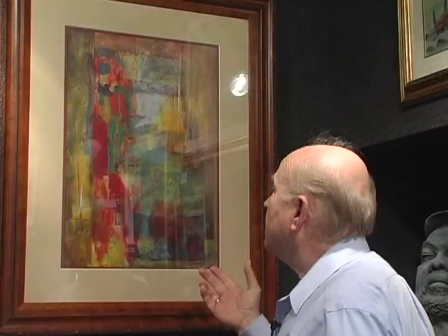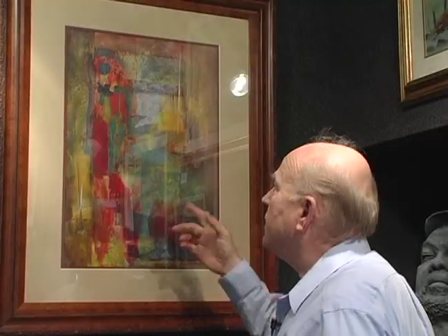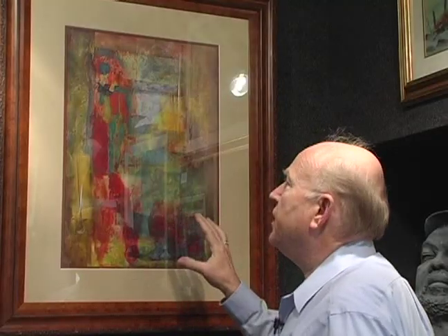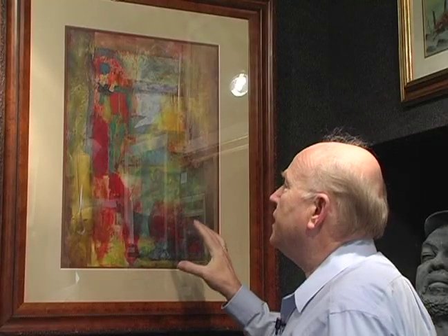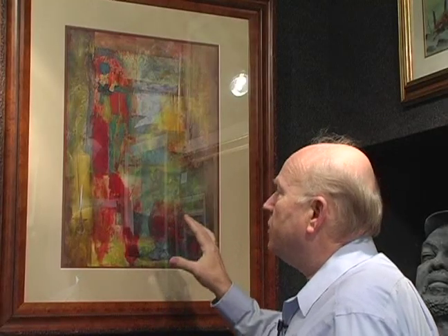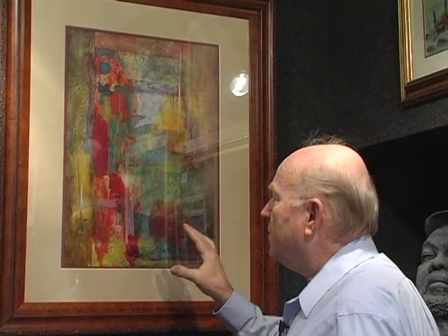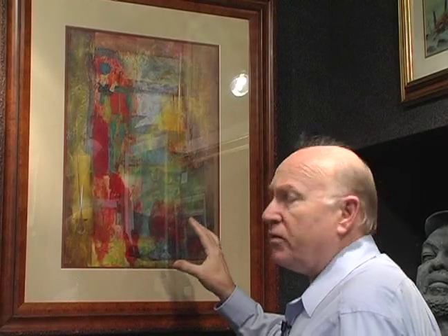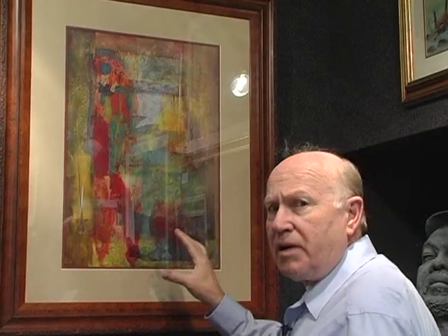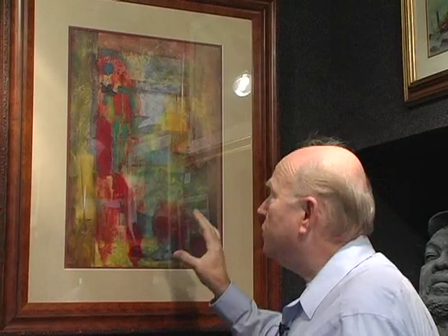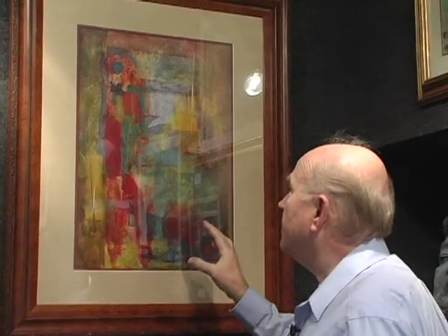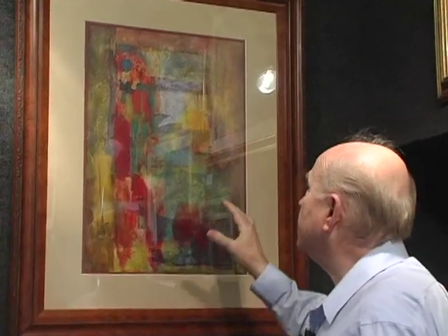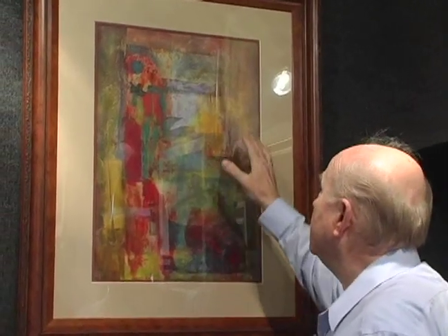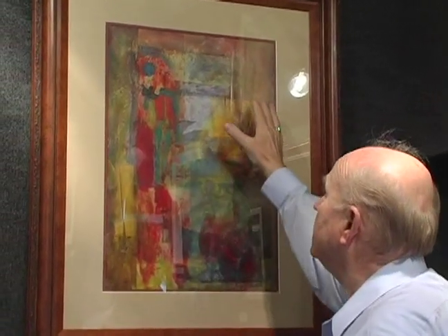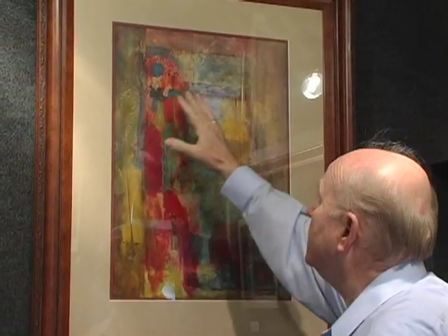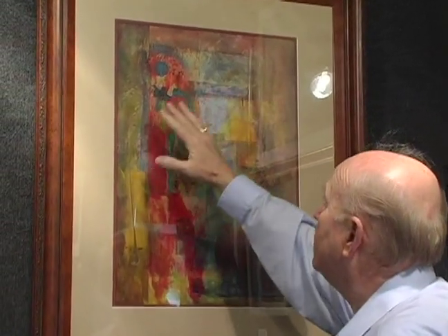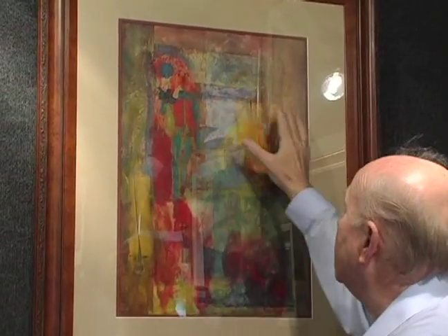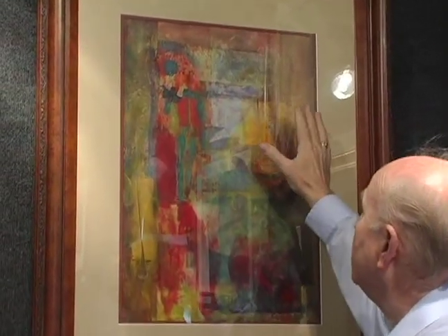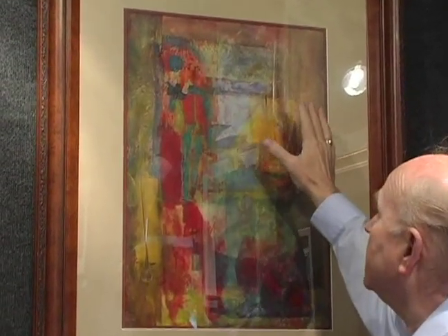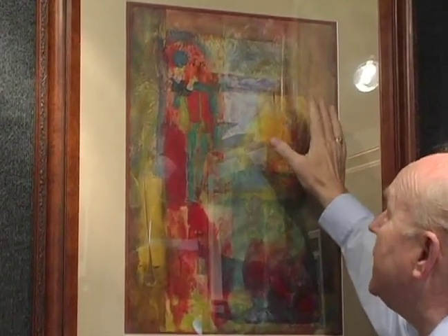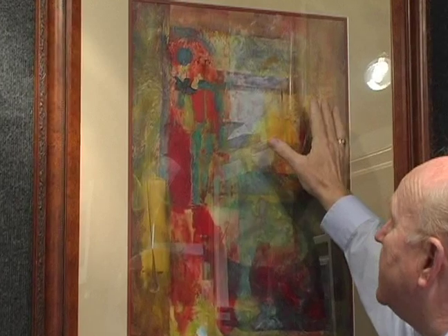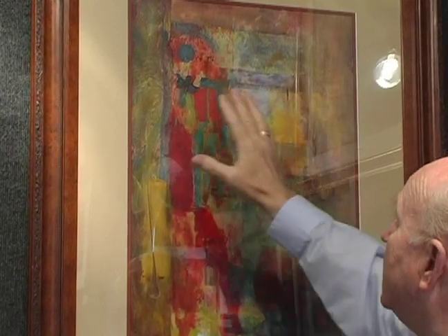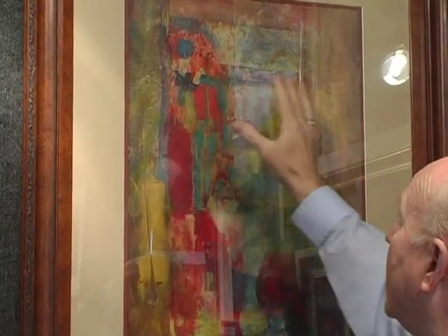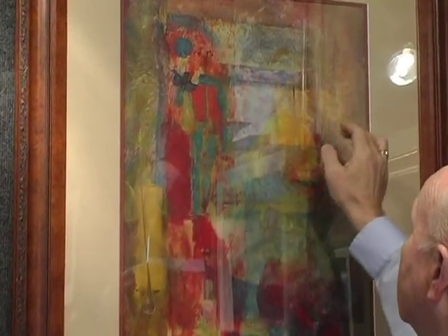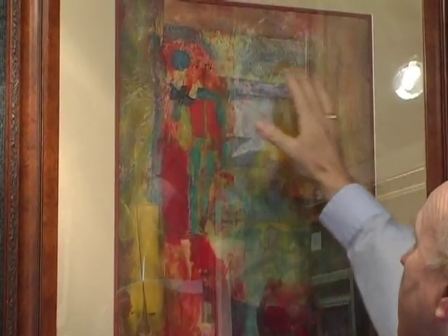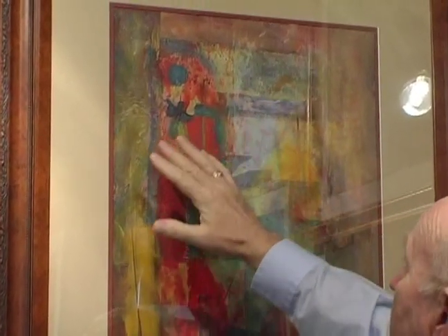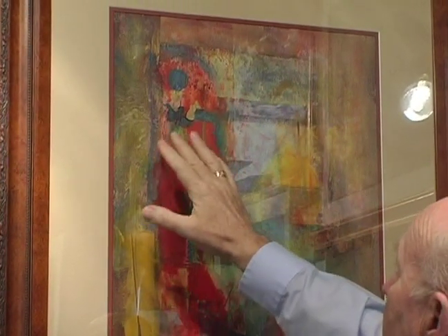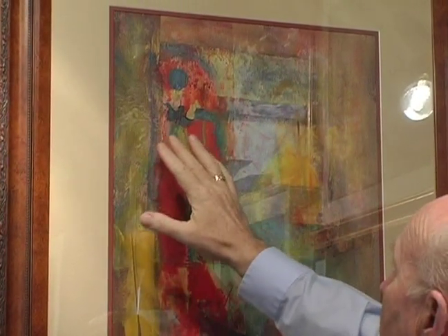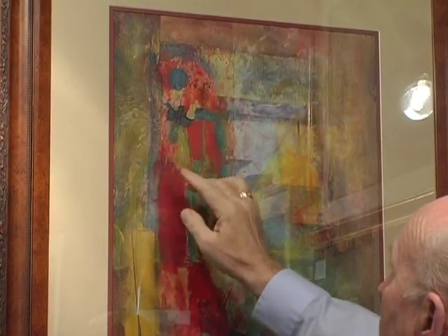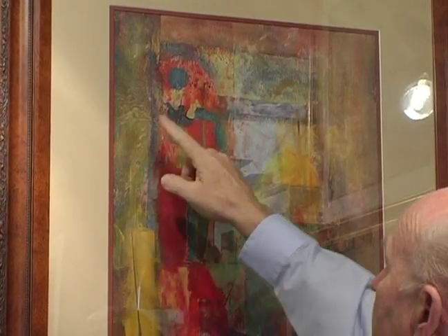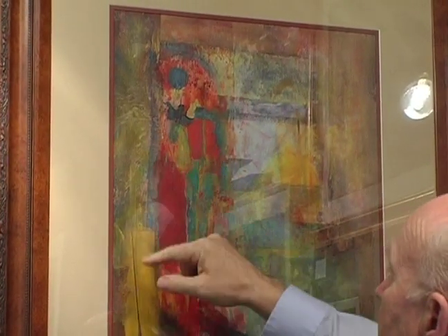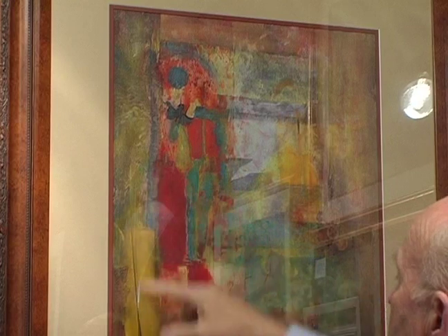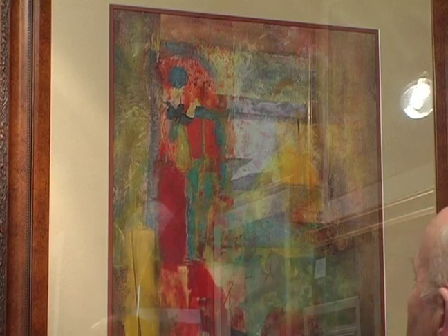Let's take a look at this painting that incorporates some of the things we've talked about so far. You can see that I have put Kleenex into the wax and painted around the wax with some of that iridescent paint.